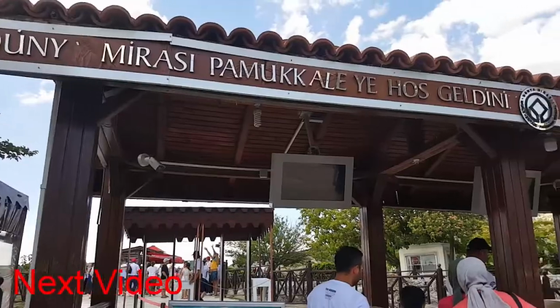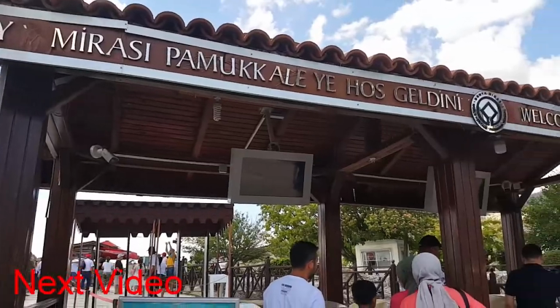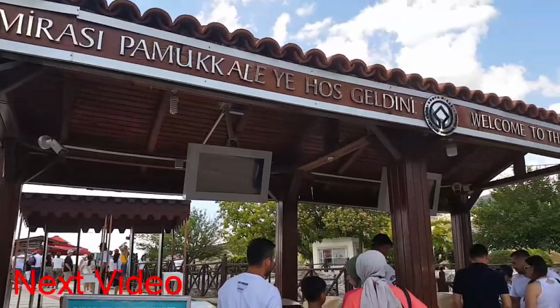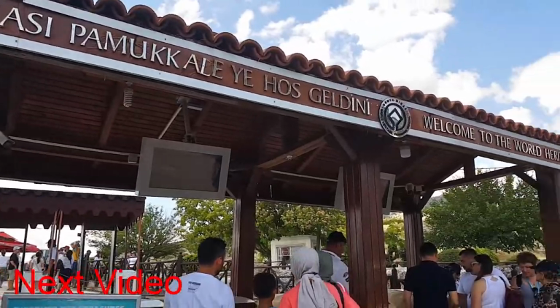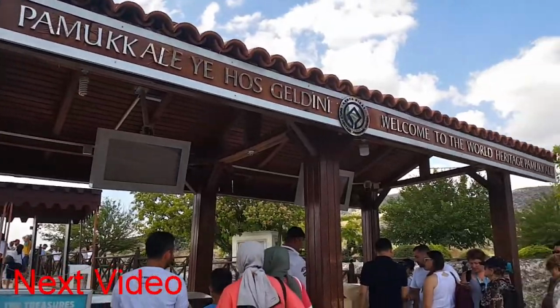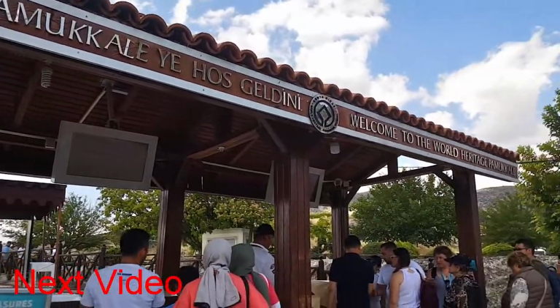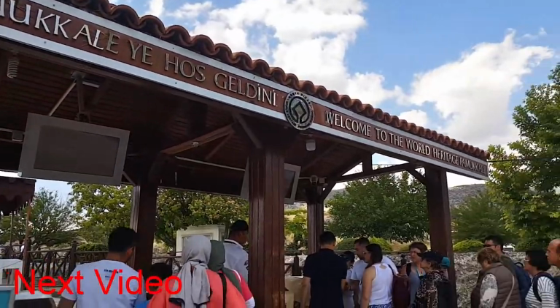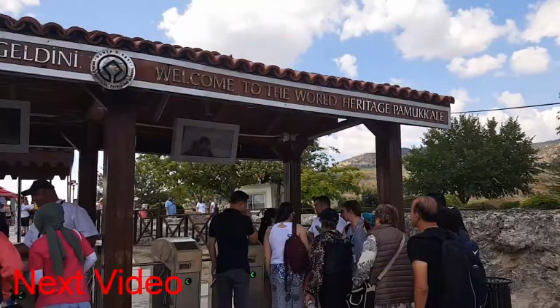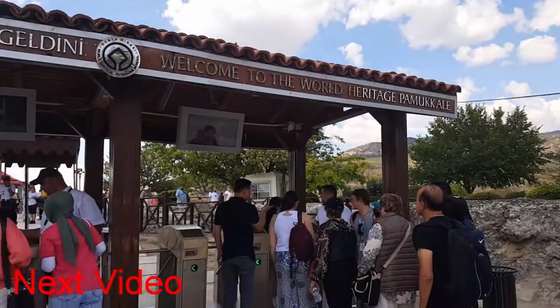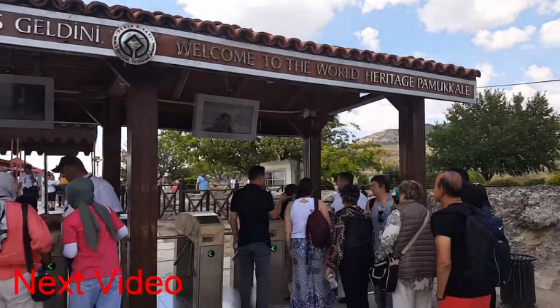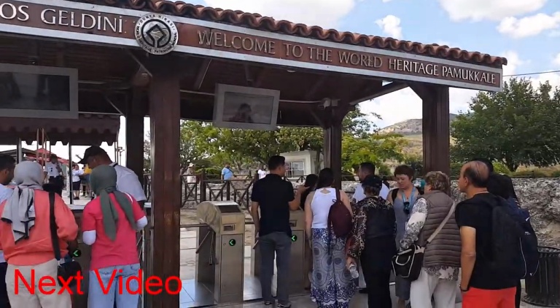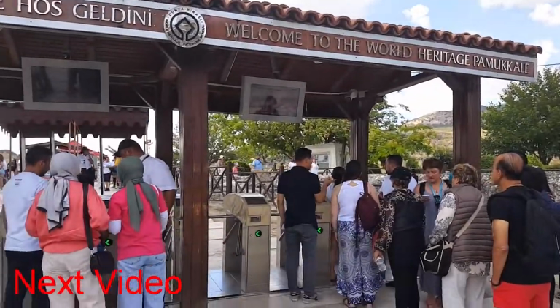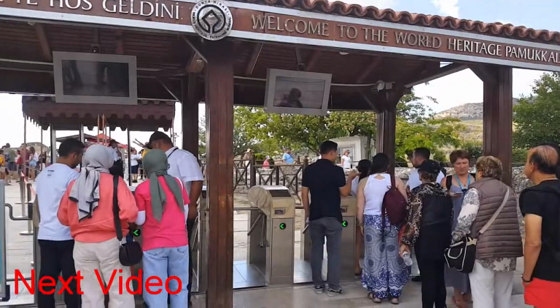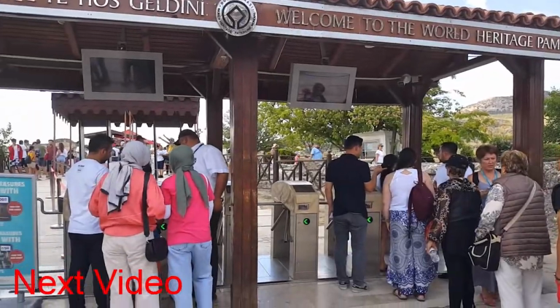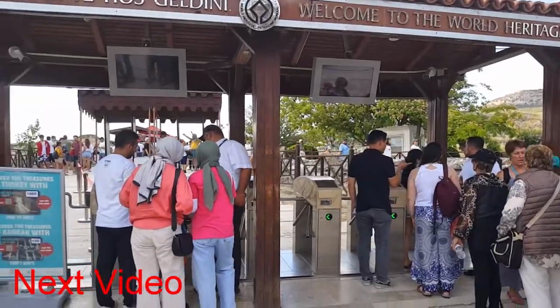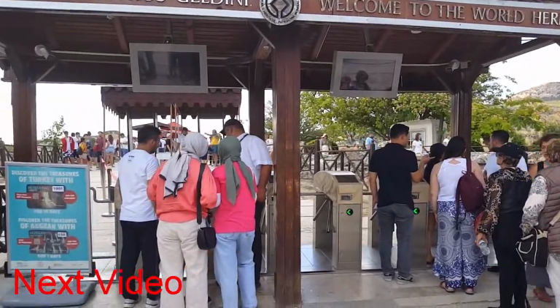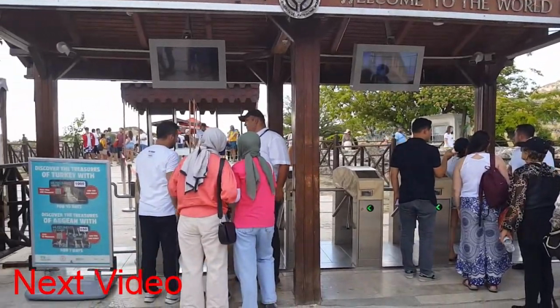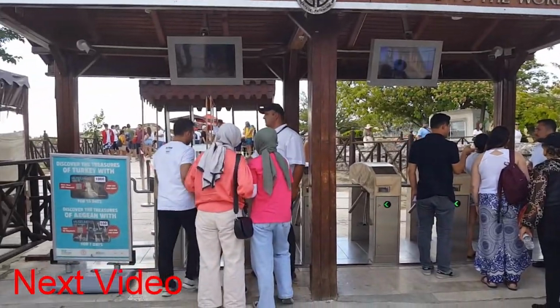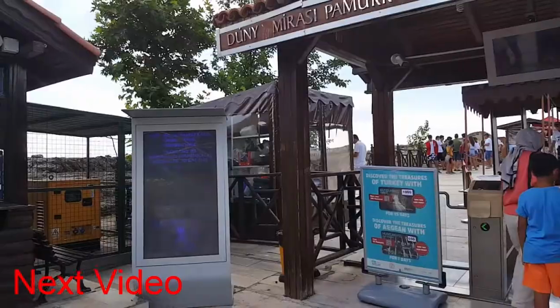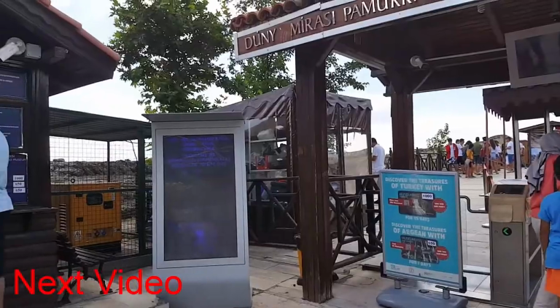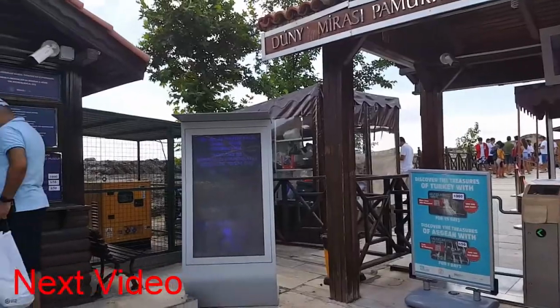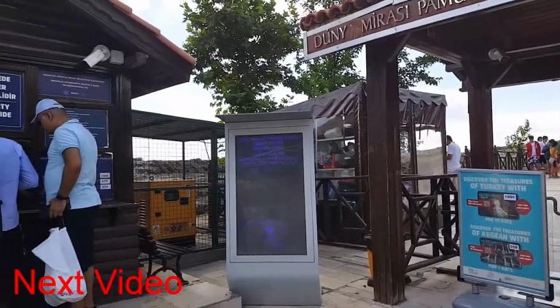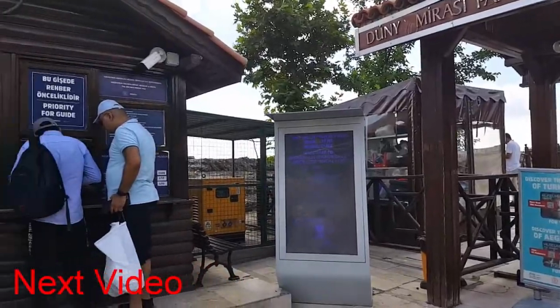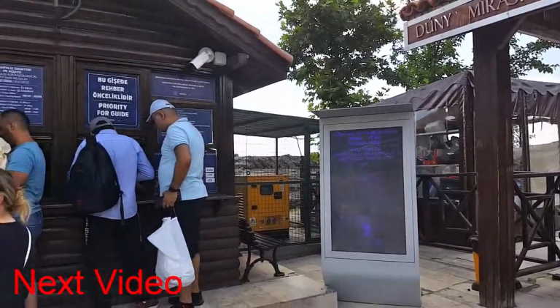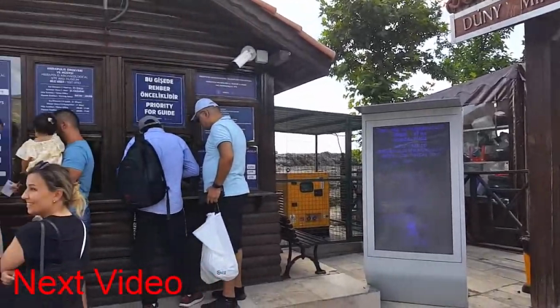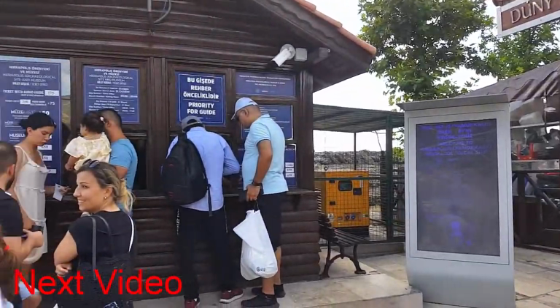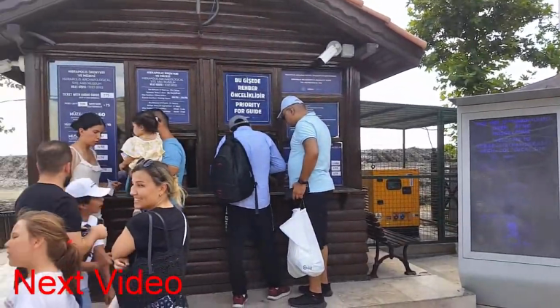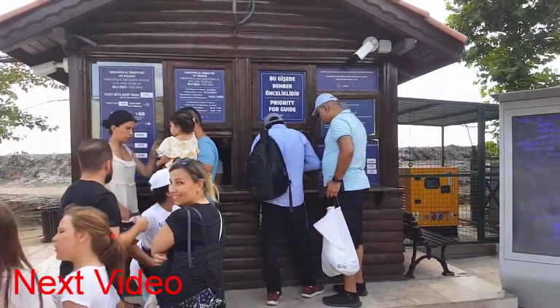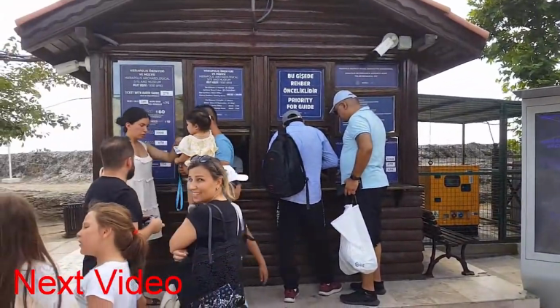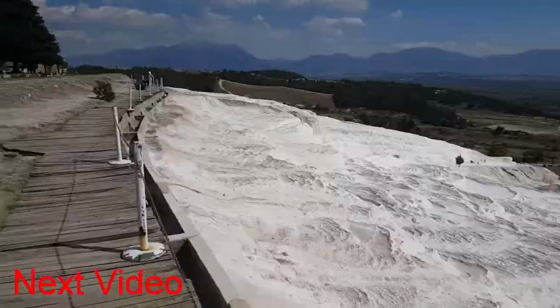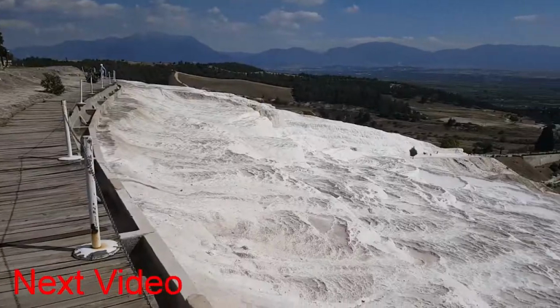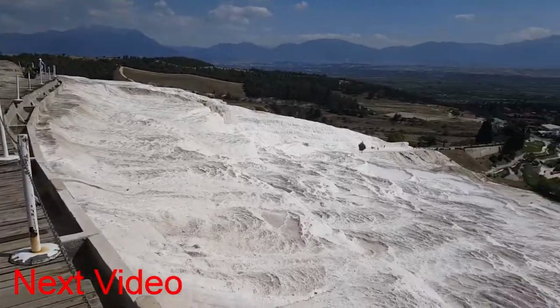I'm ending the vlog and in the next video I'll be going to Pamukkale, so make sure you guys turn on notifications and subscribe so that you can be notified when that video will be posted.